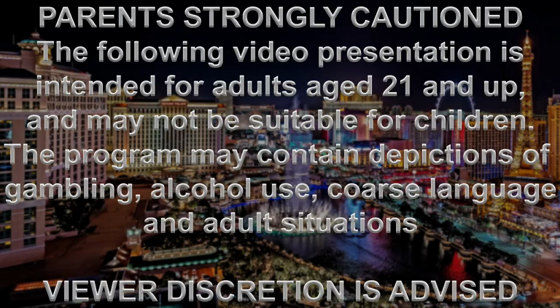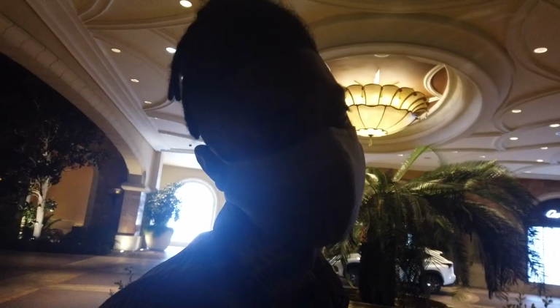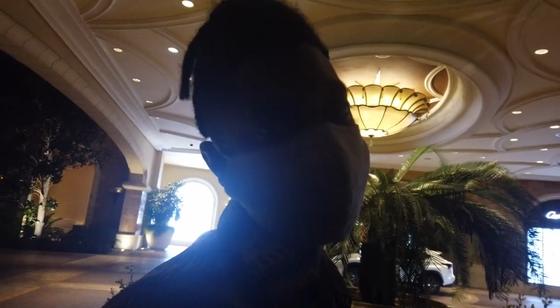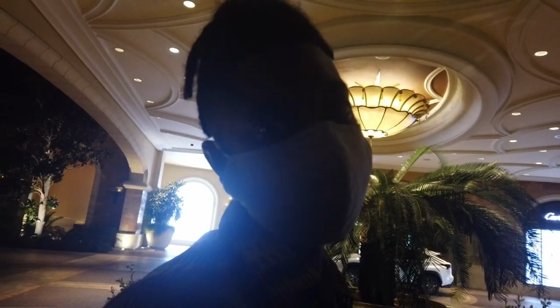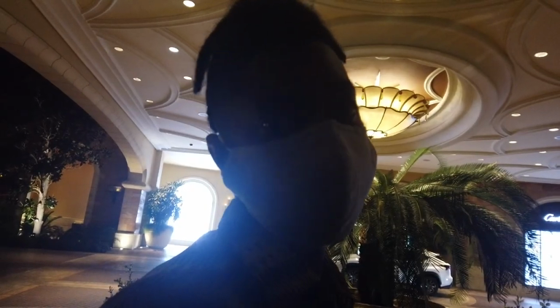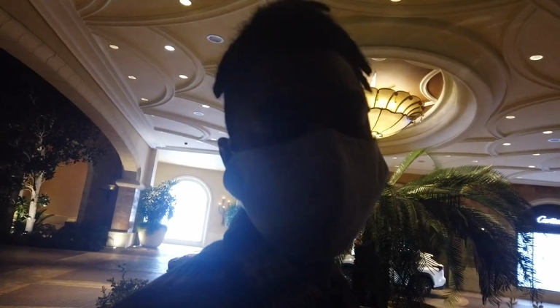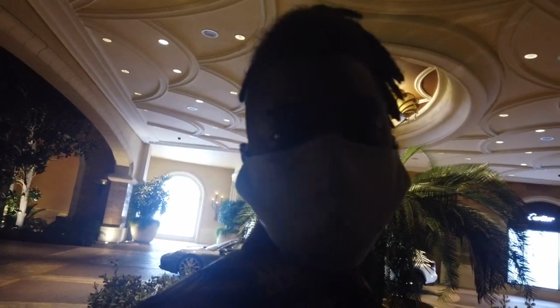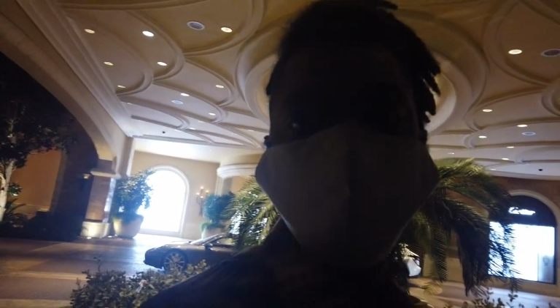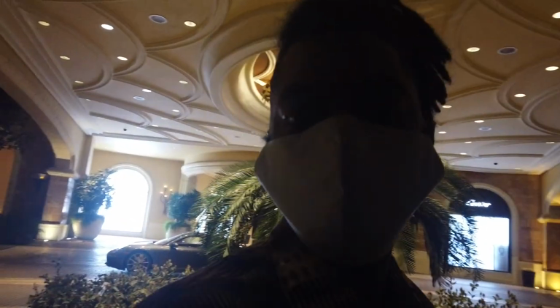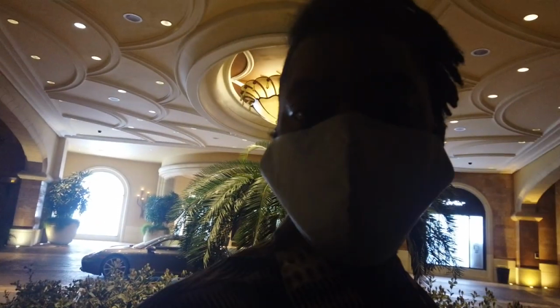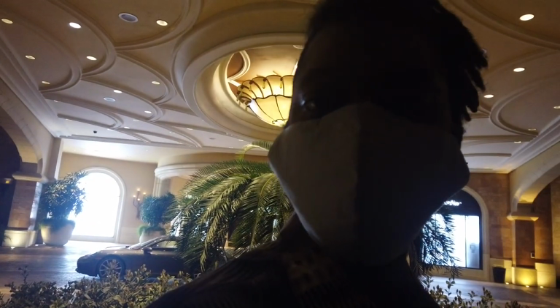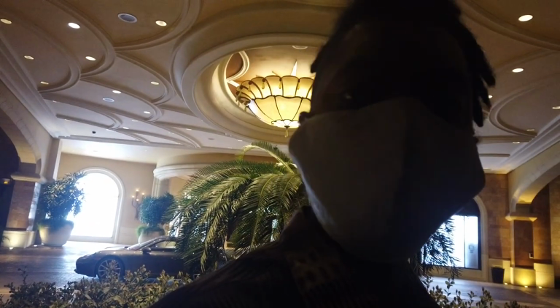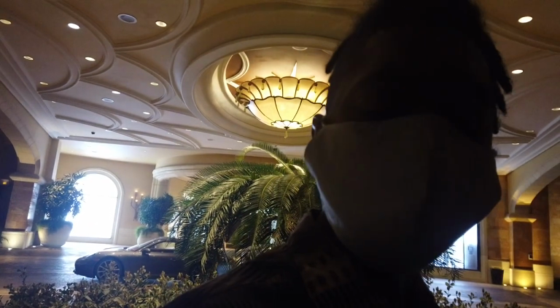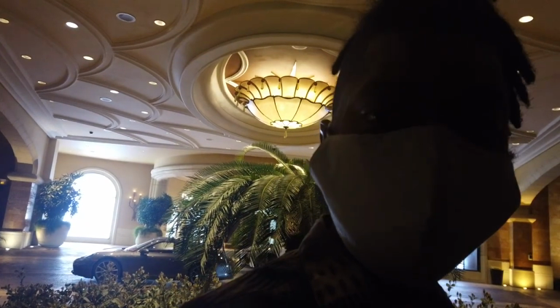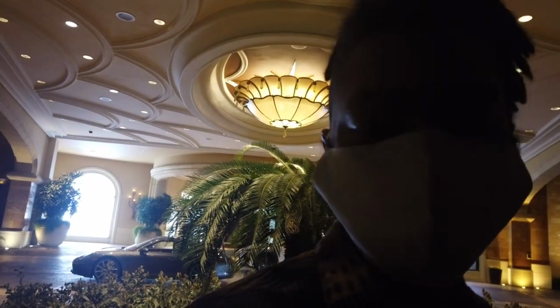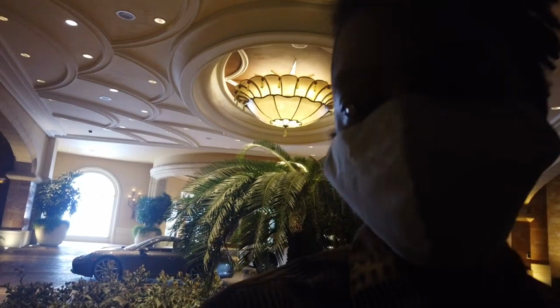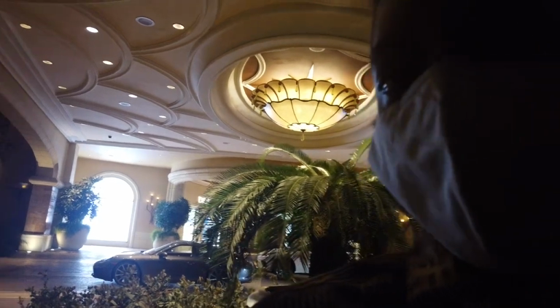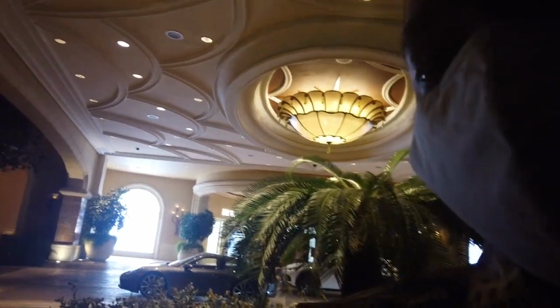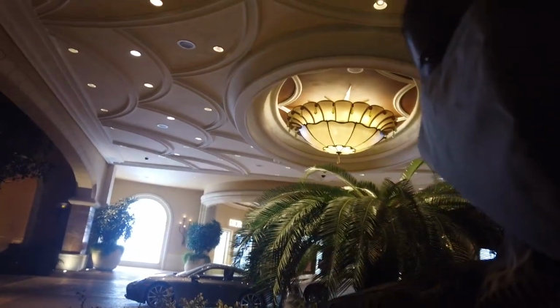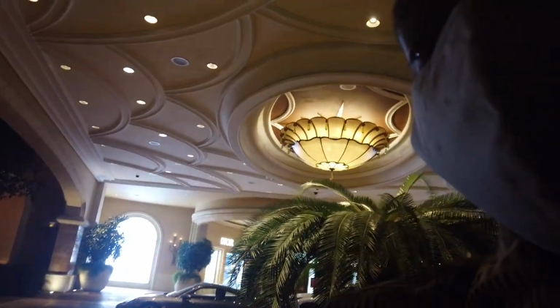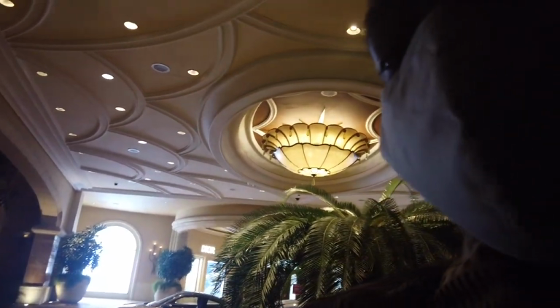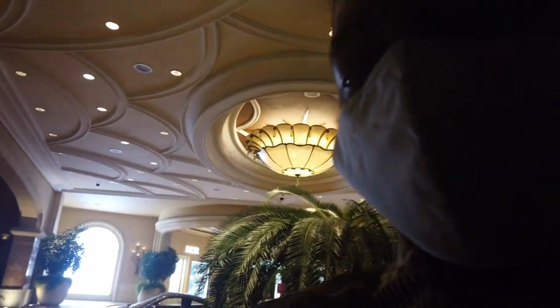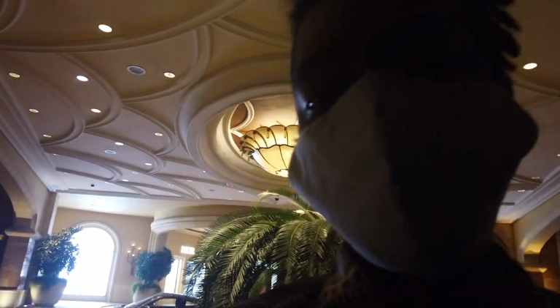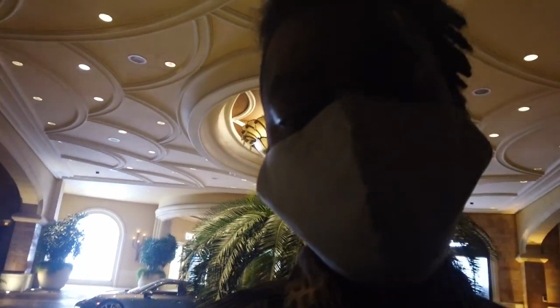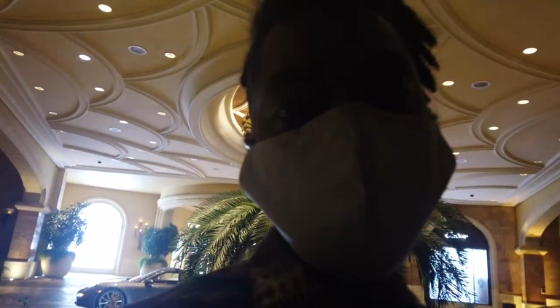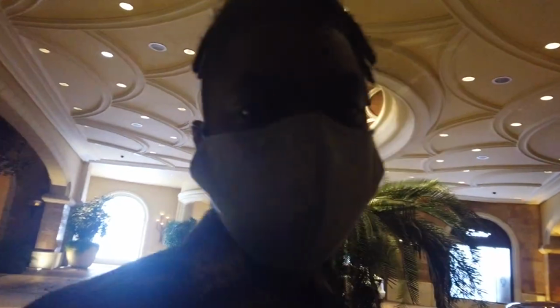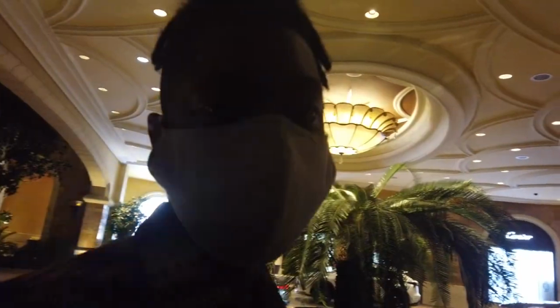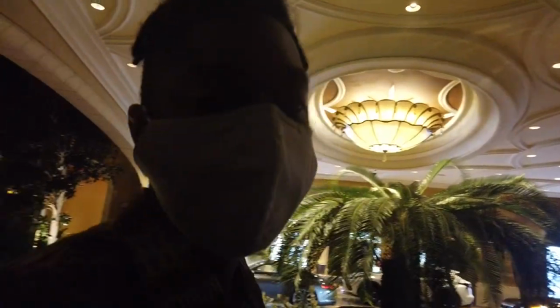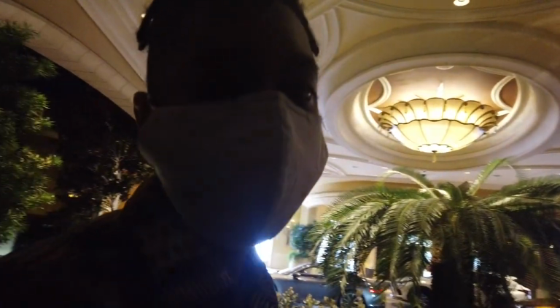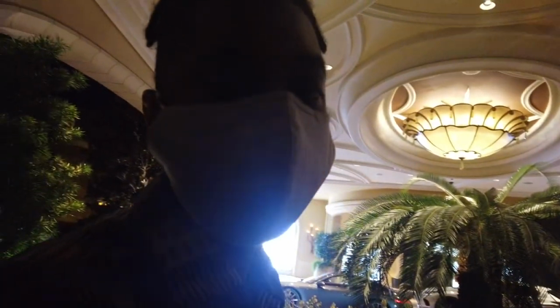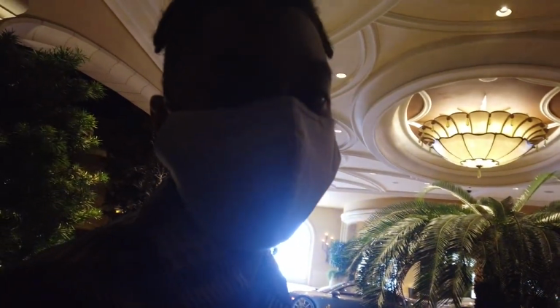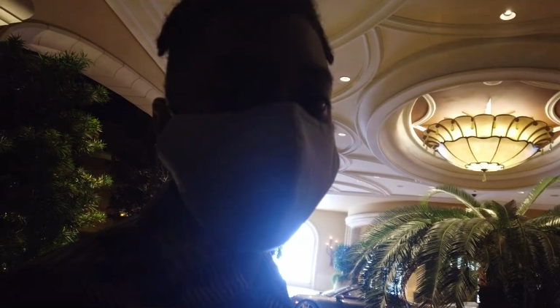Good evening, spinners and sharks — Ace of Vegas here. Hope you're doing well, and once again we are outside the historic Wynn Hotel and Casino in Las Vegas. This is our first time back at the property since they reopened from COVID.